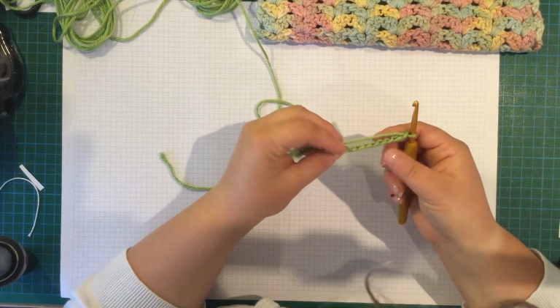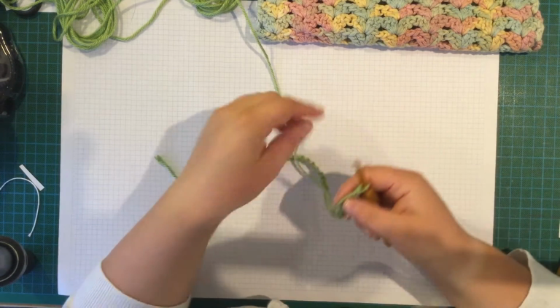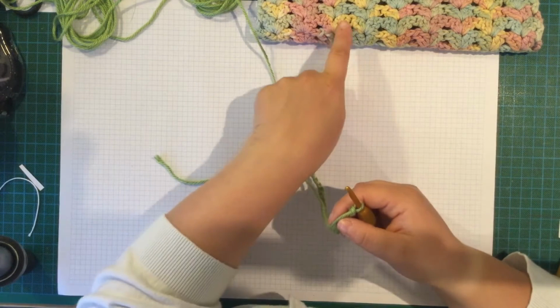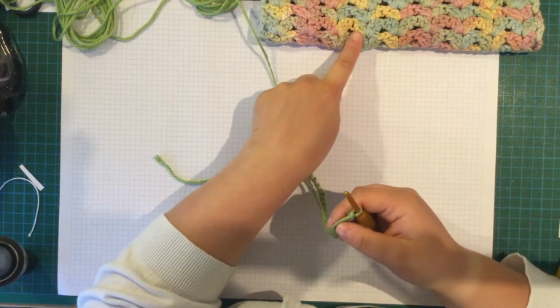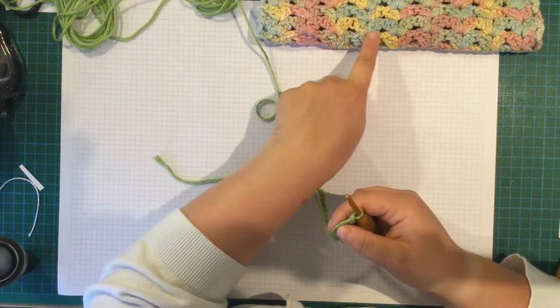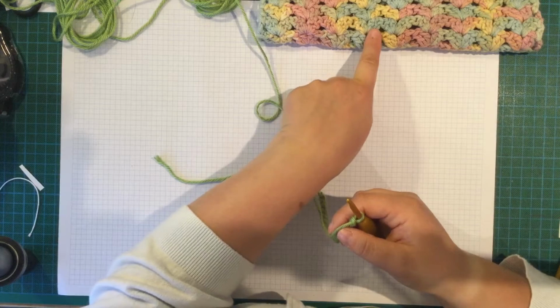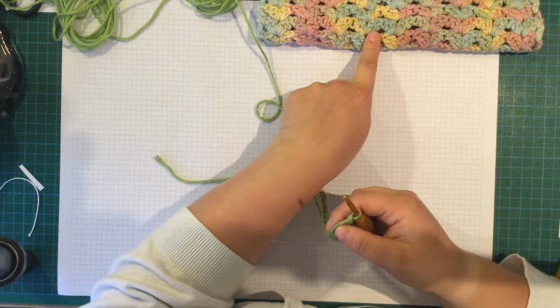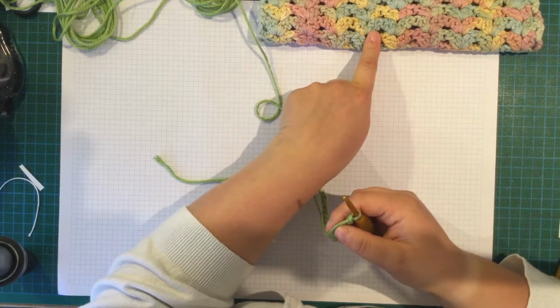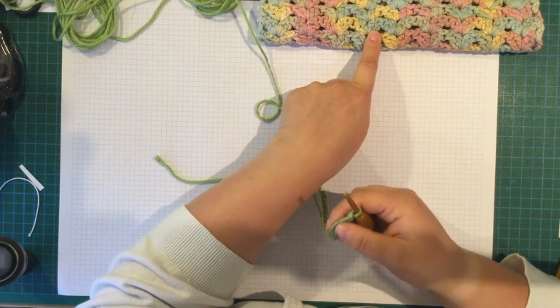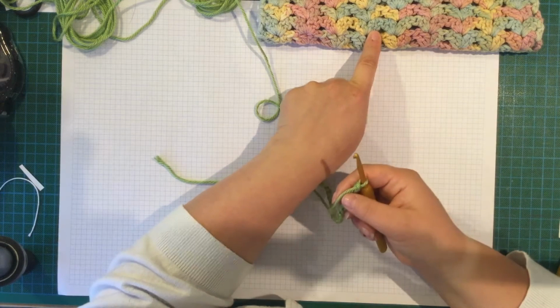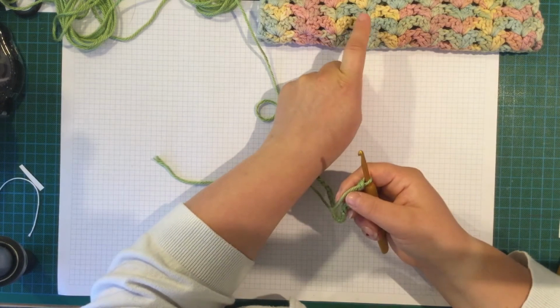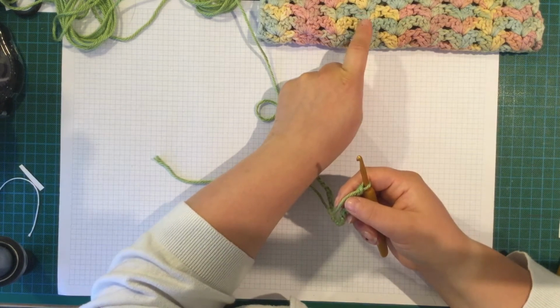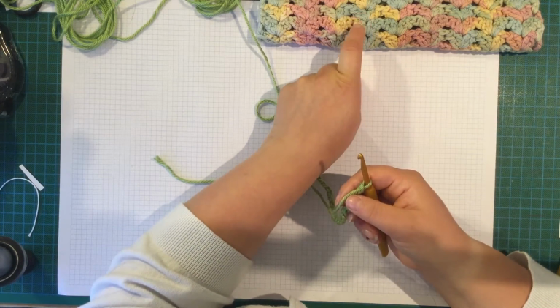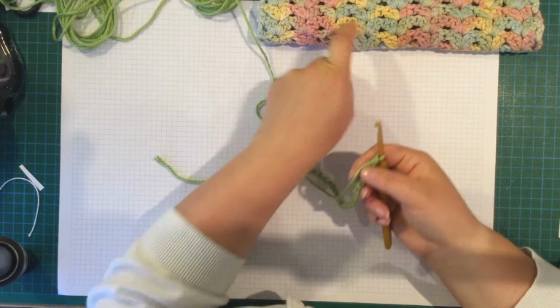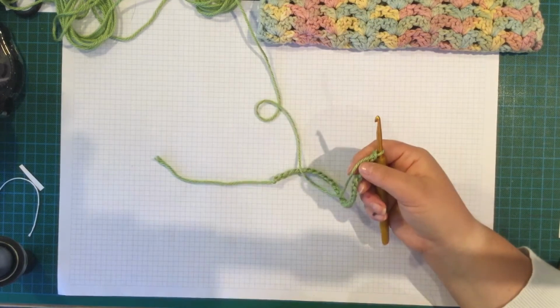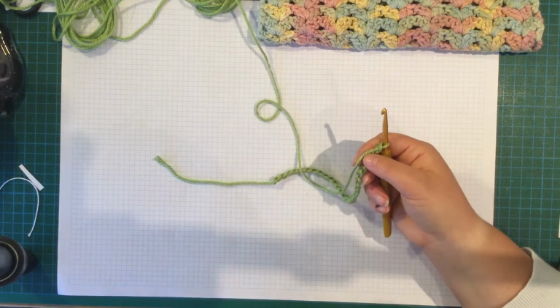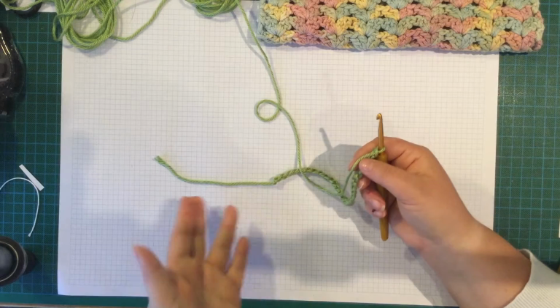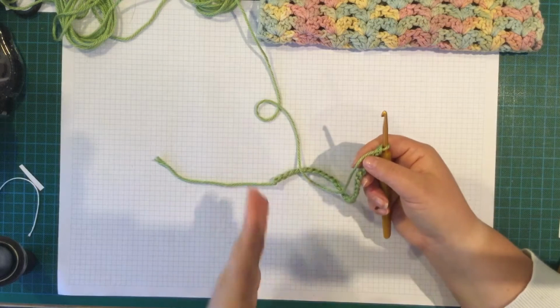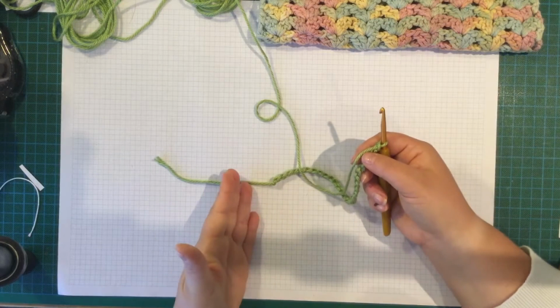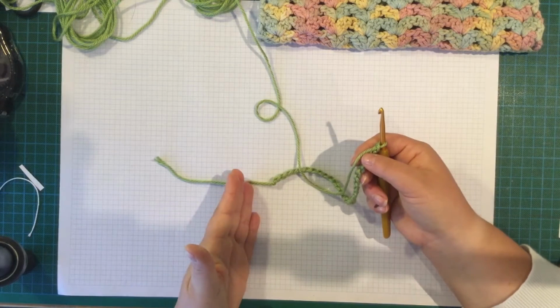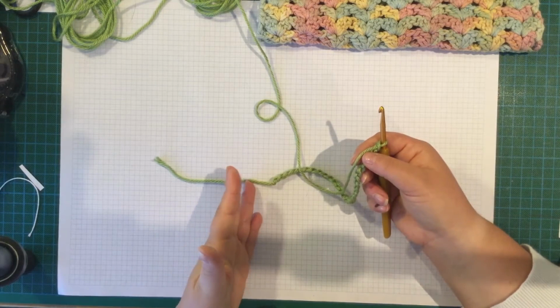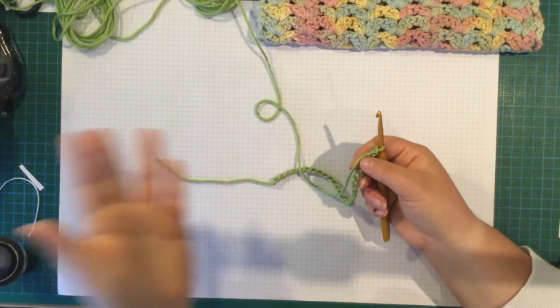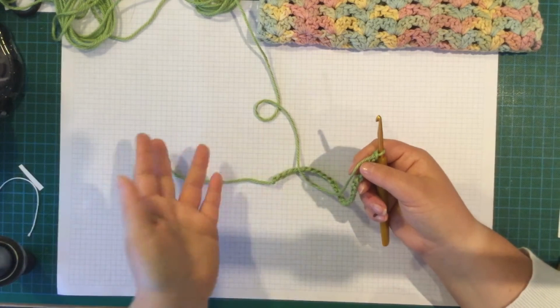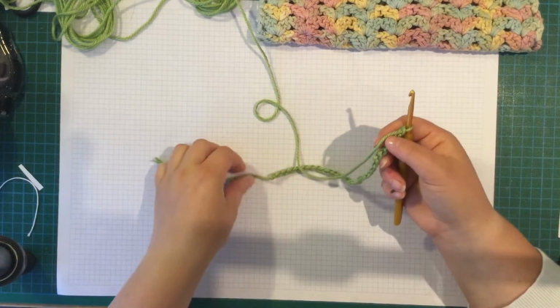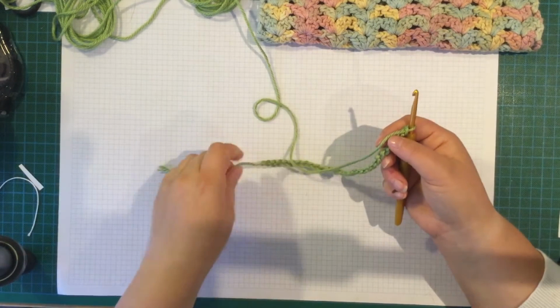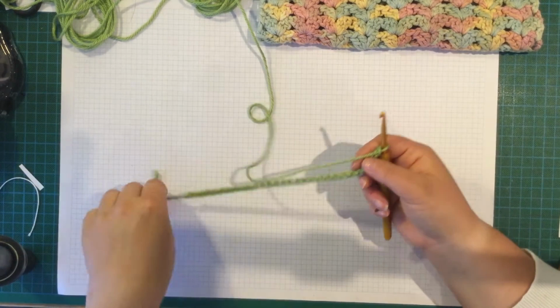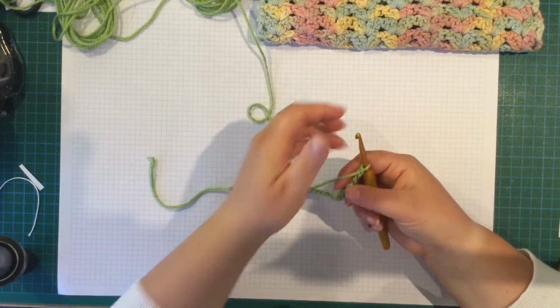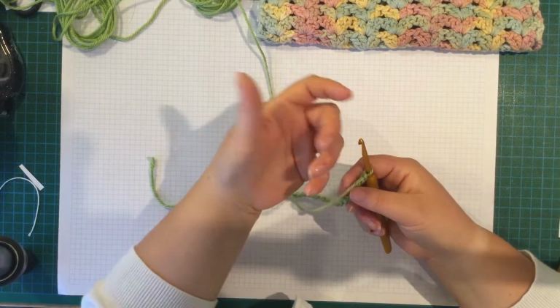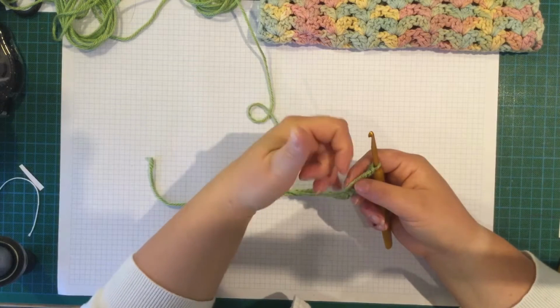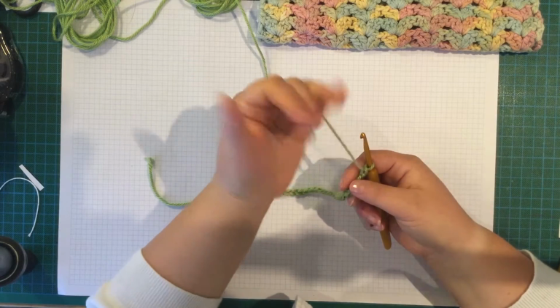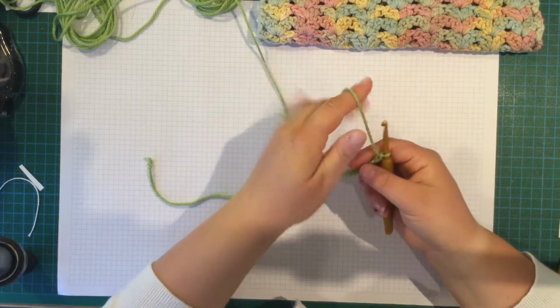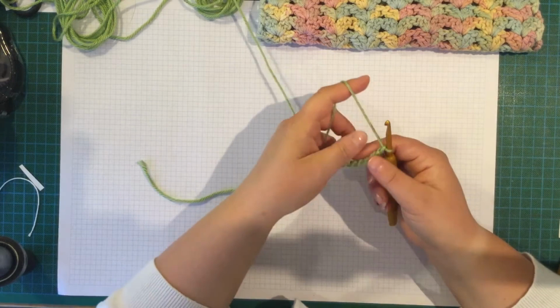The pattern is 2 double crochet, chain 1, 2 double crochet. I'm going to call that a 'bloom' because it's called Full Bloom. That name isn't in the pattern itself but I thought it was easier.